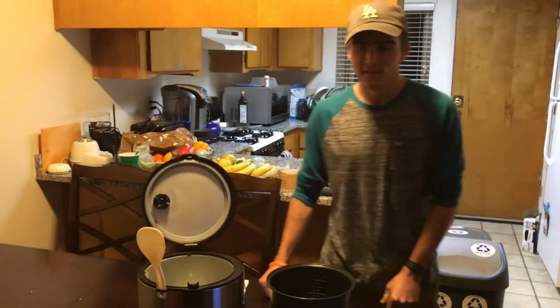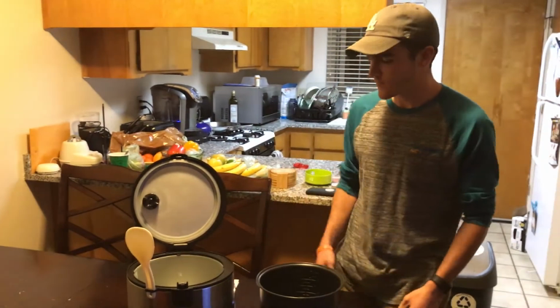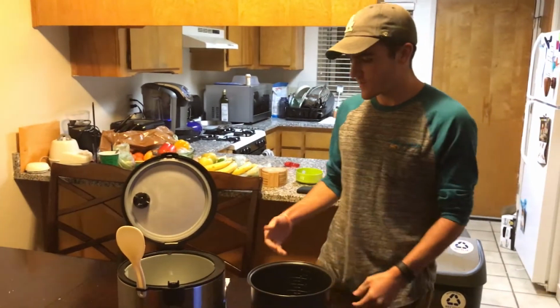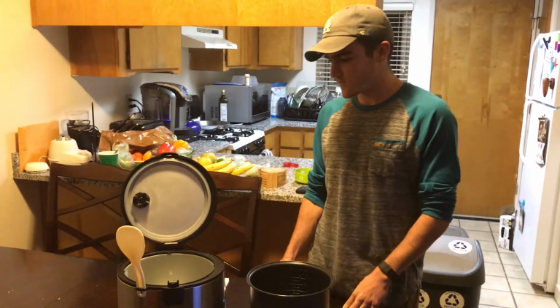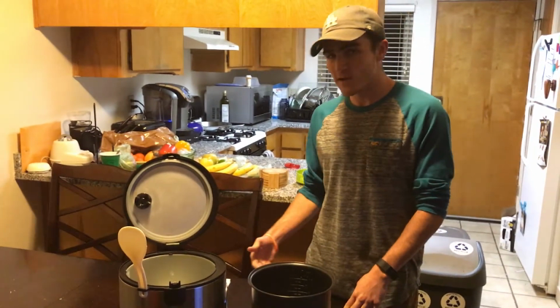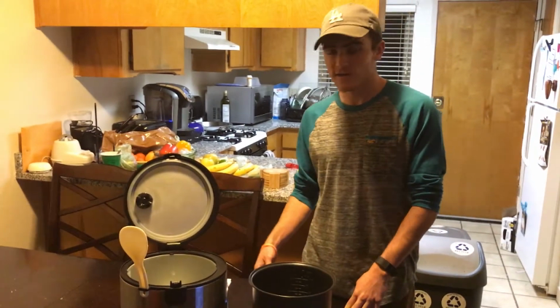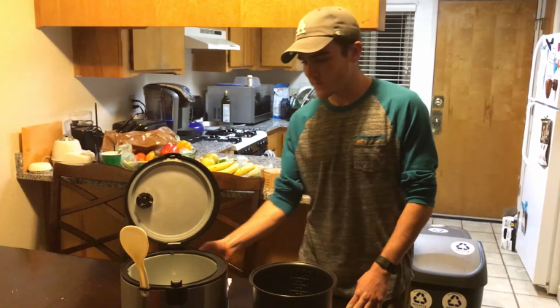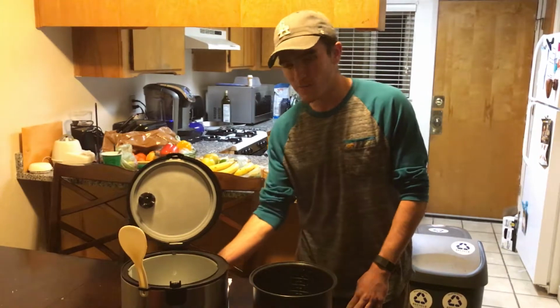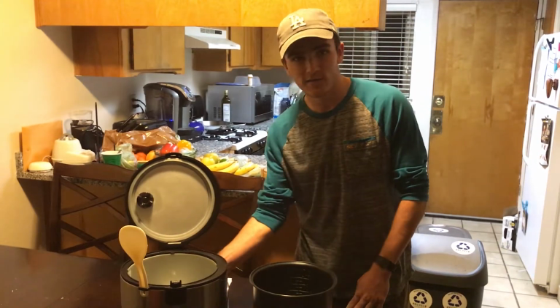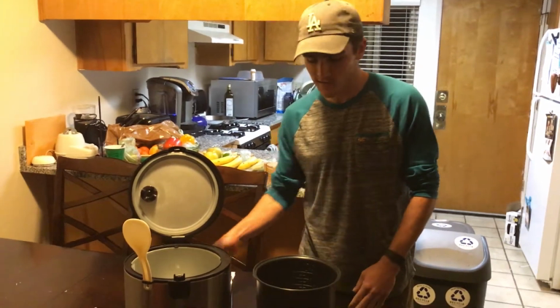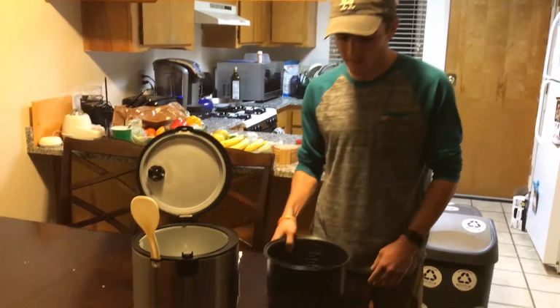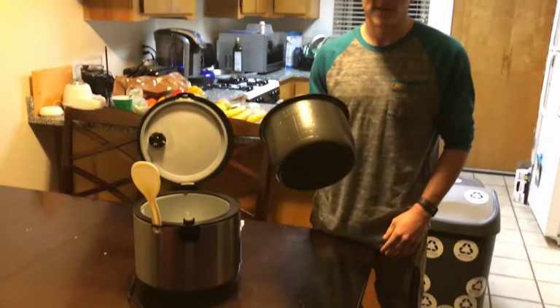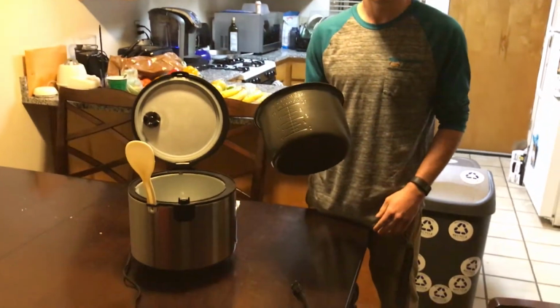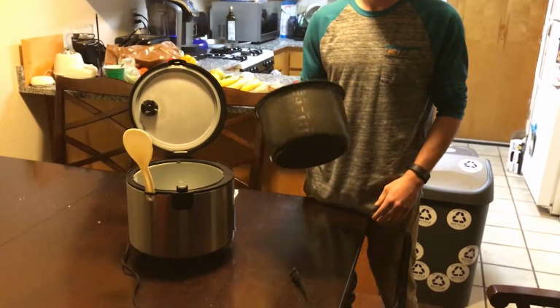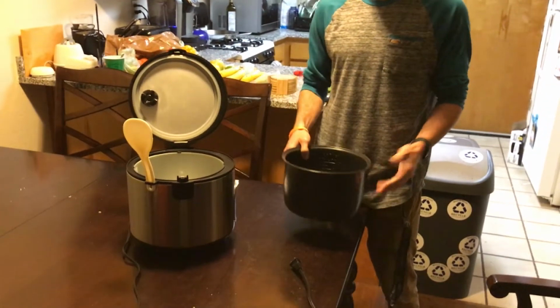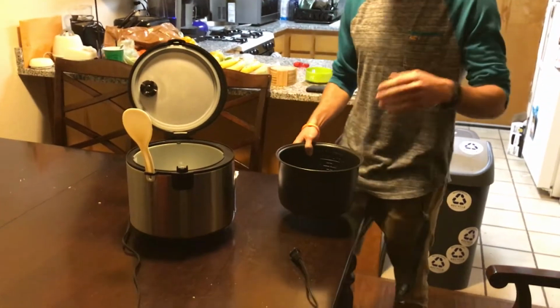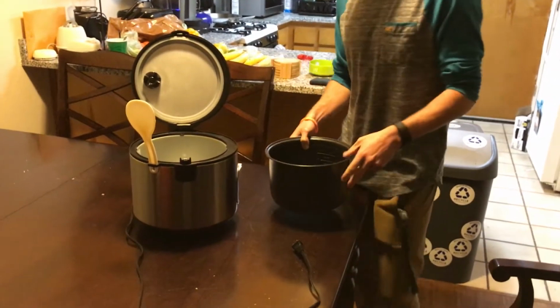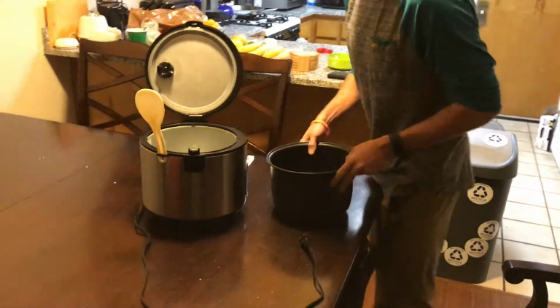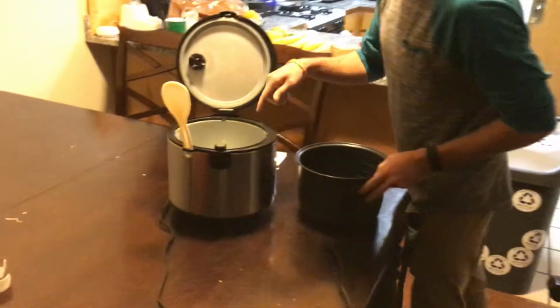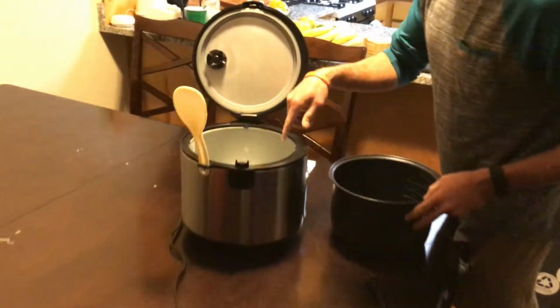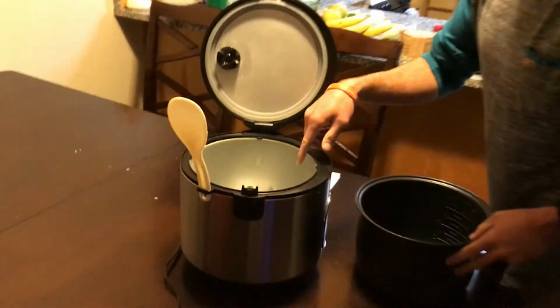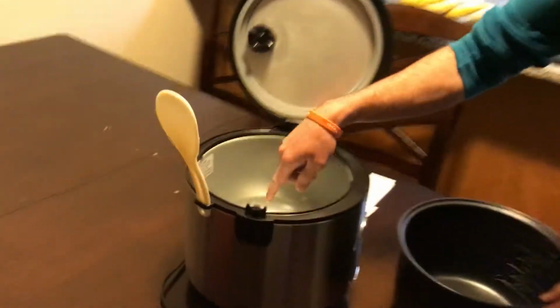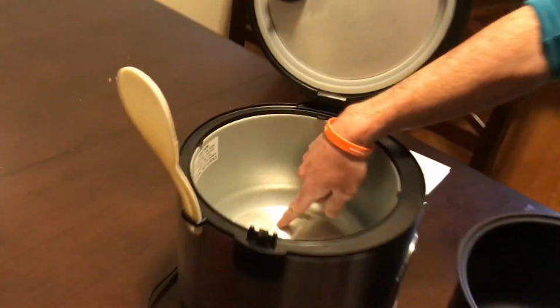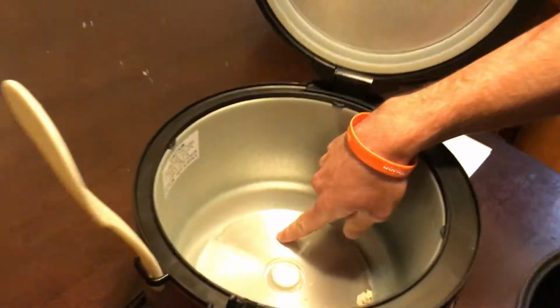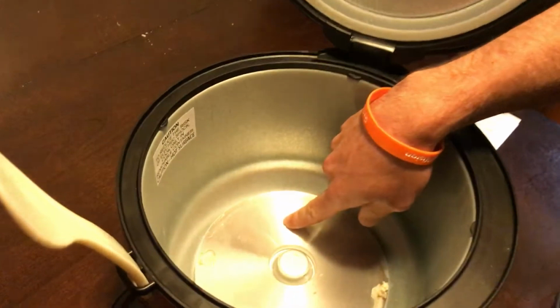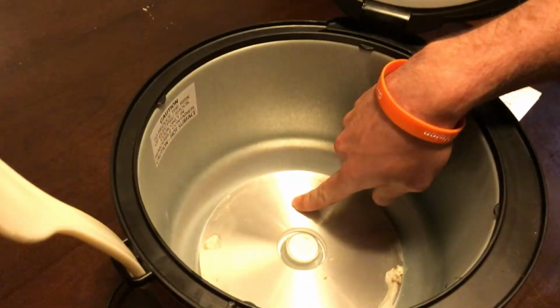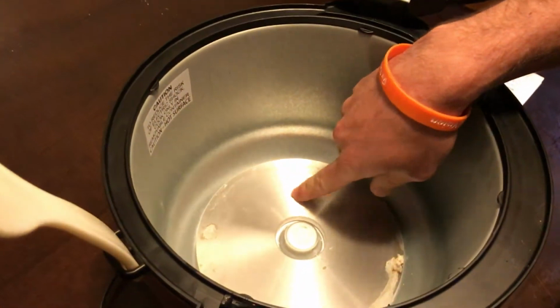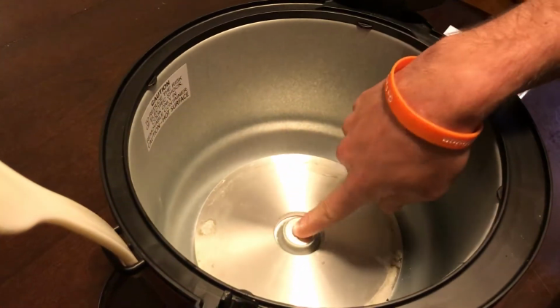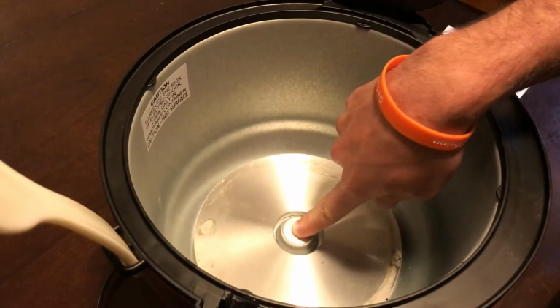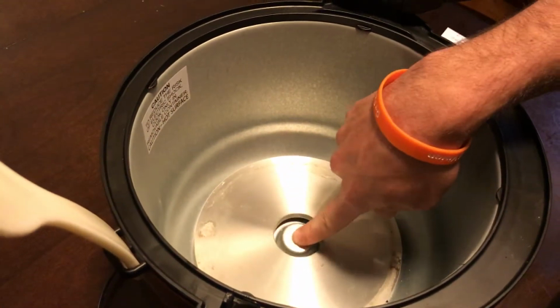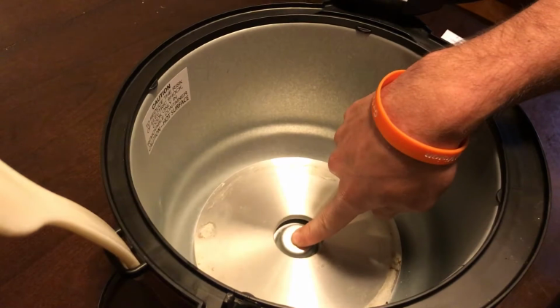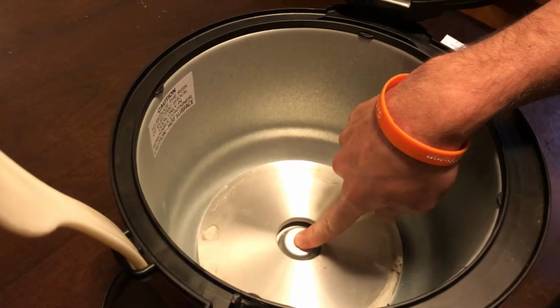The rice cooker has four main parts. It's got the main body that you see, the inner cooking pot right here, and then inside we've got the heating plate right here, and this is a spring-loaded thermometer.